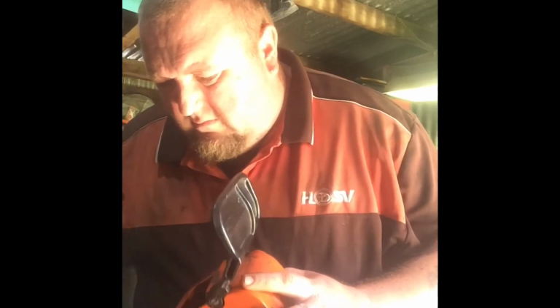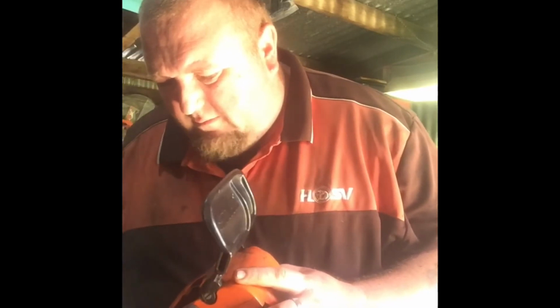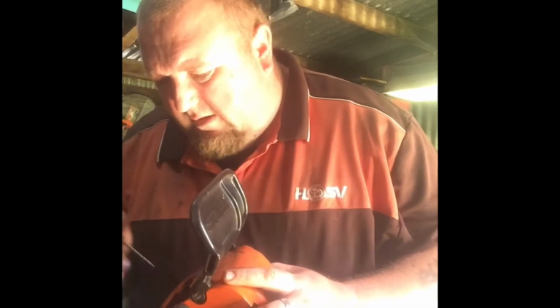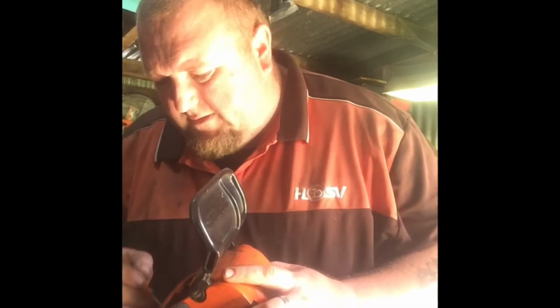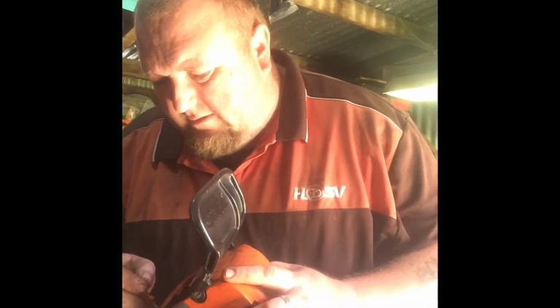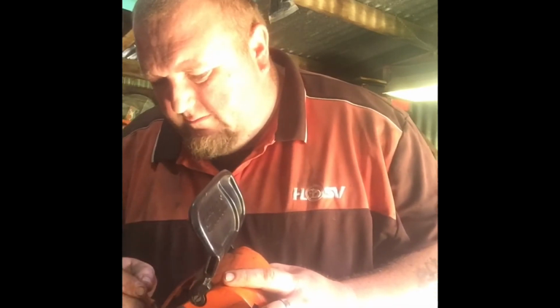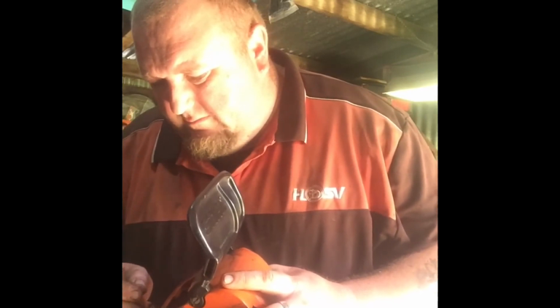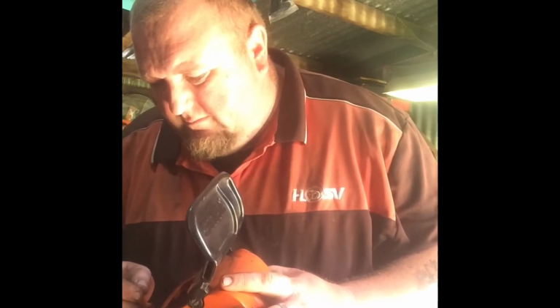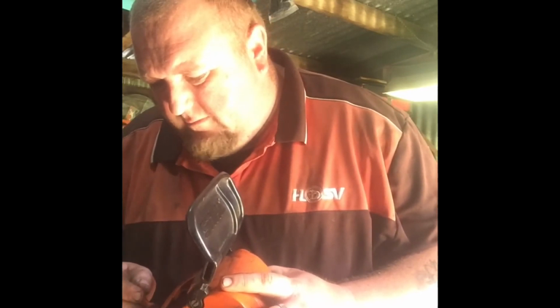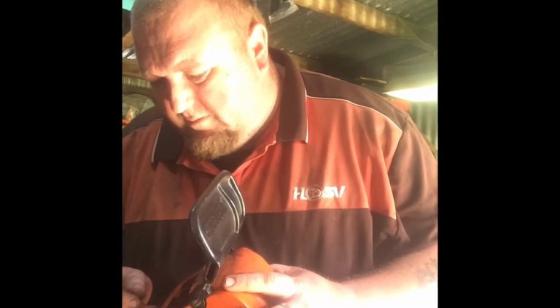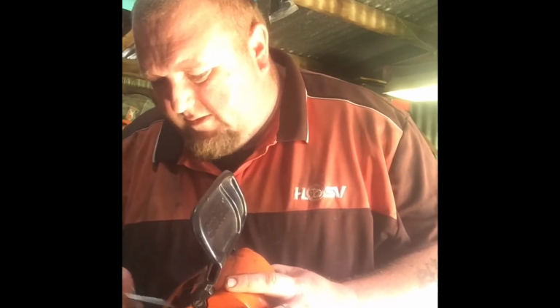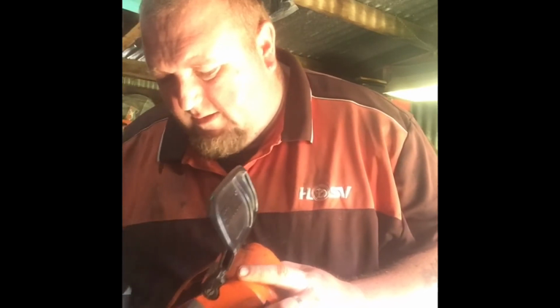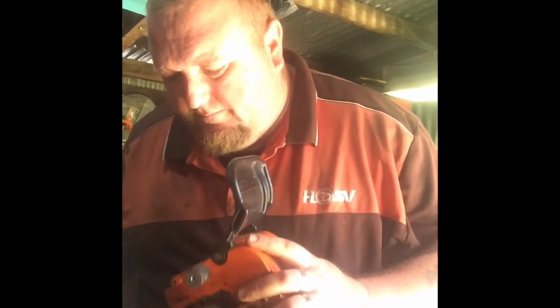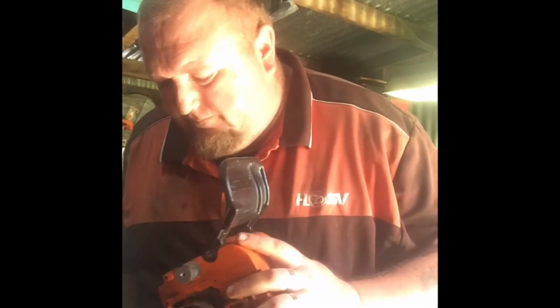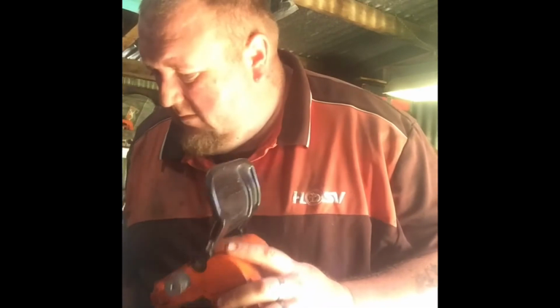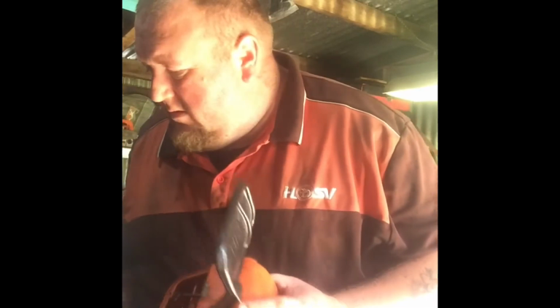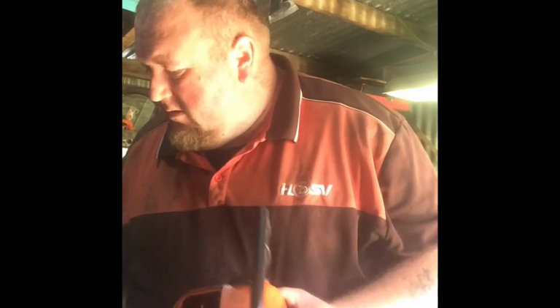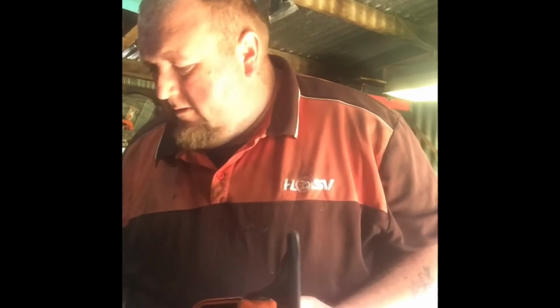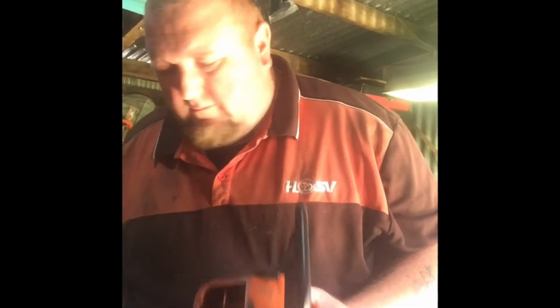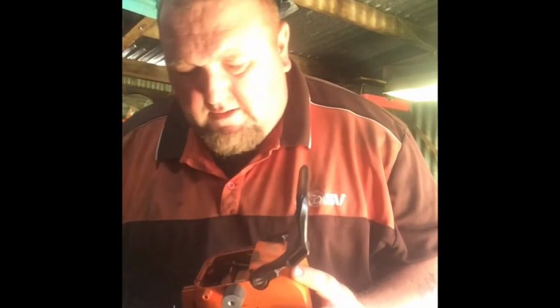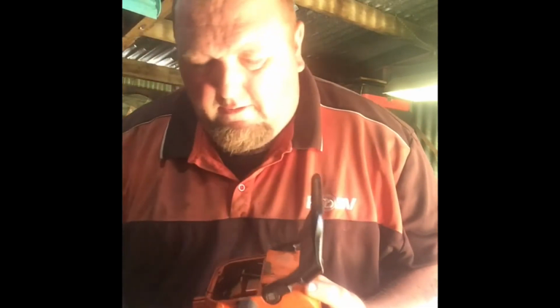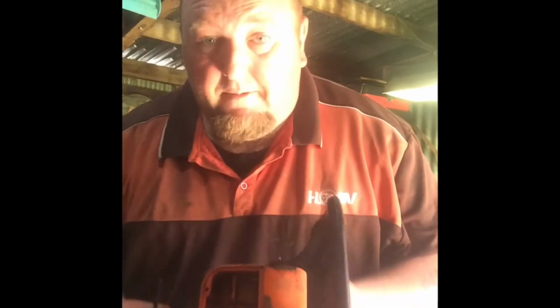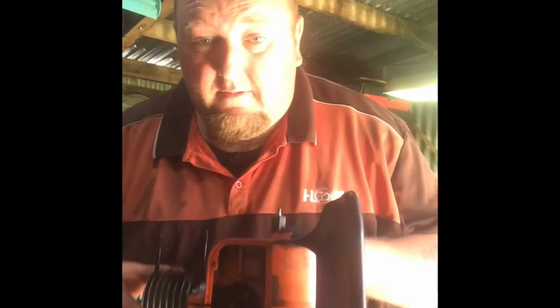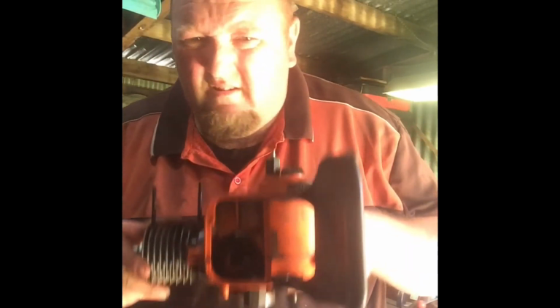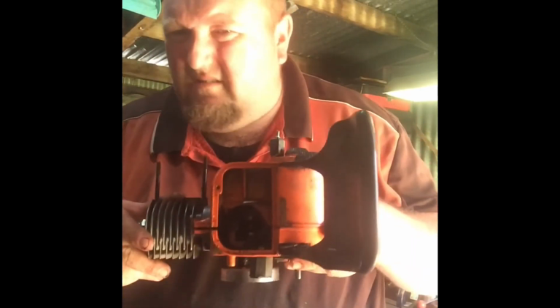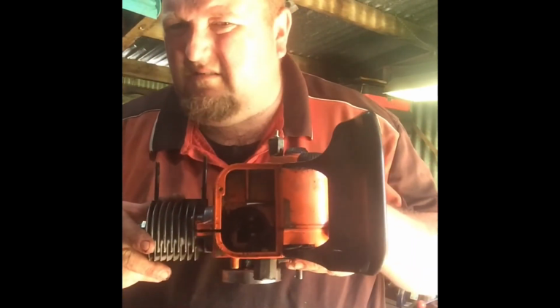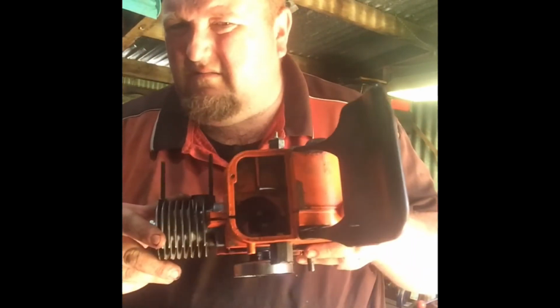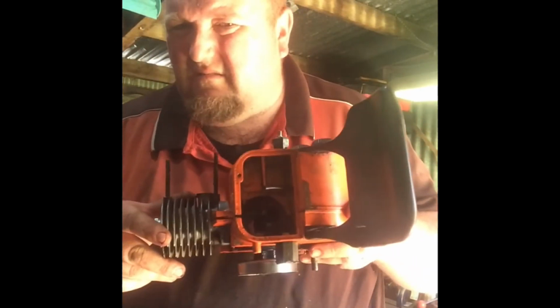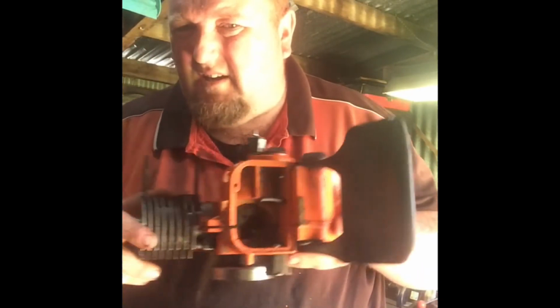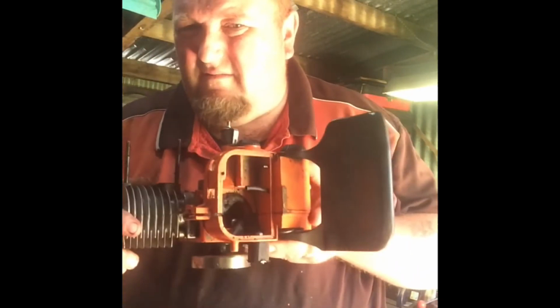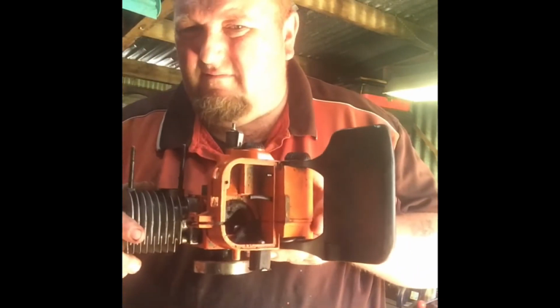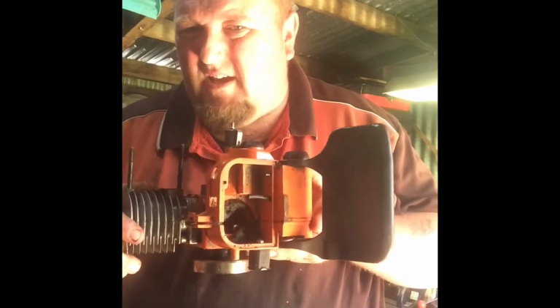One will go off for sale, probably this one. Just a bit of crap in the crankcase.